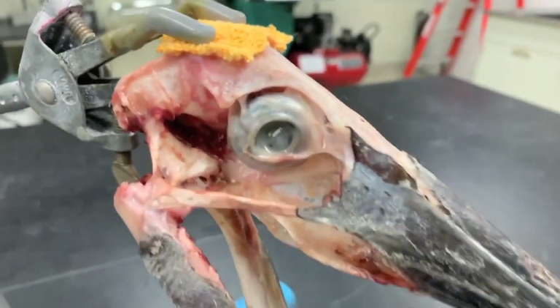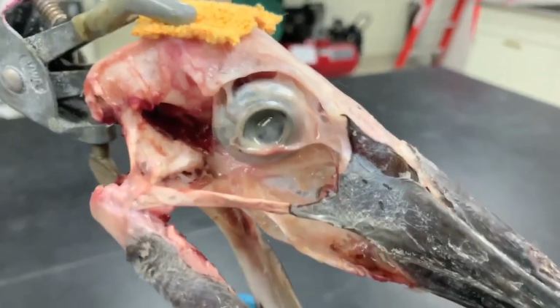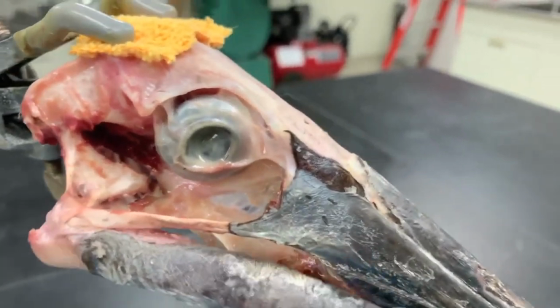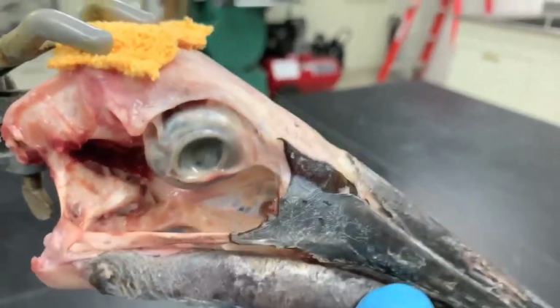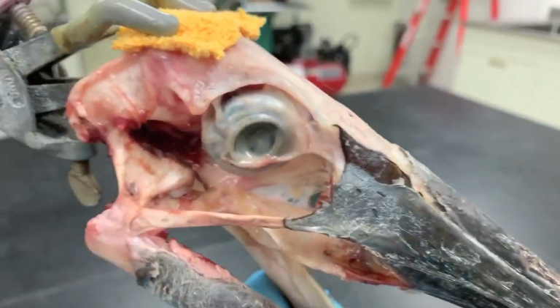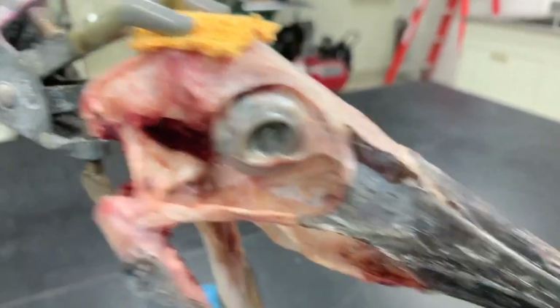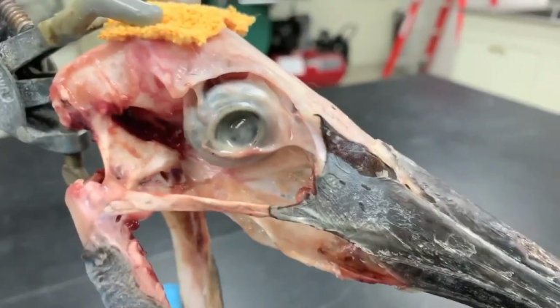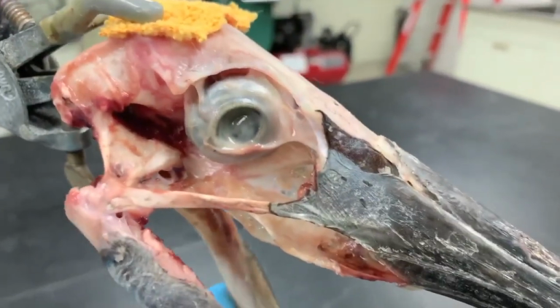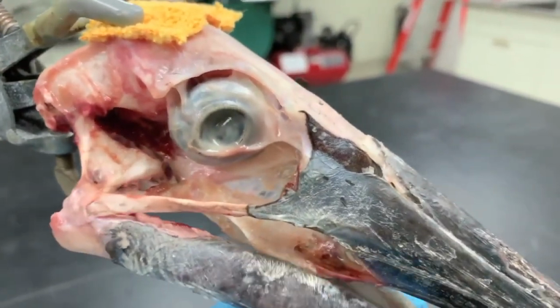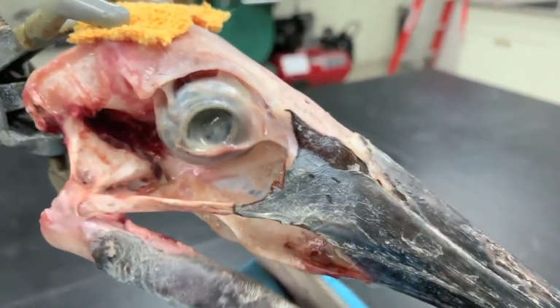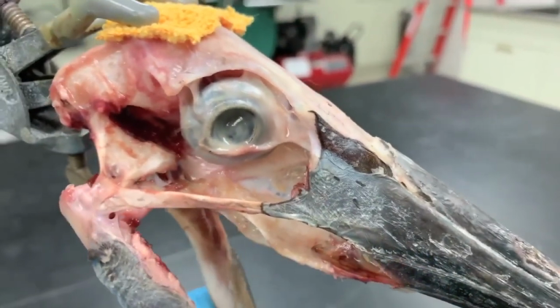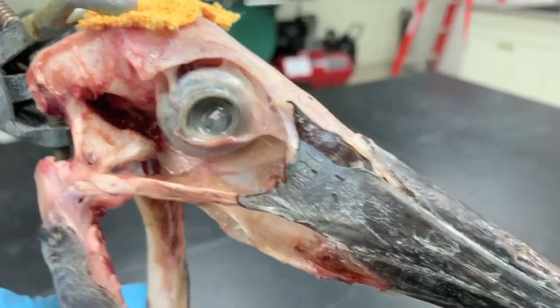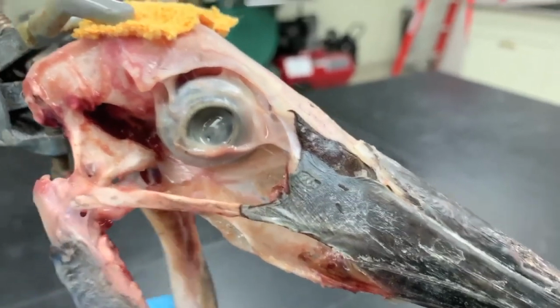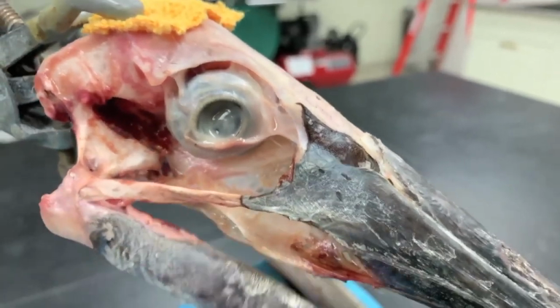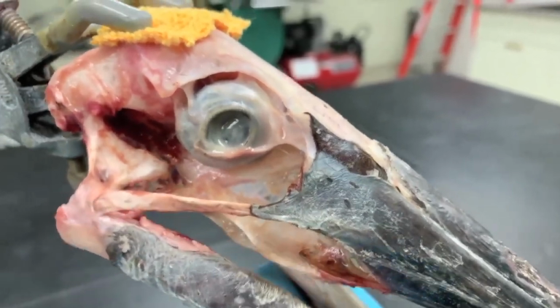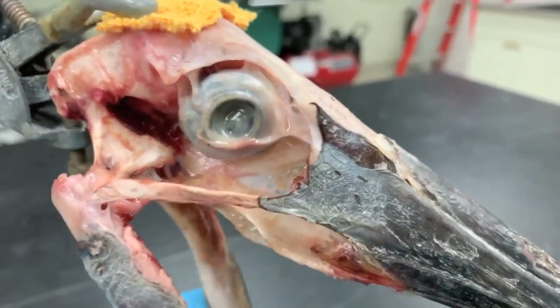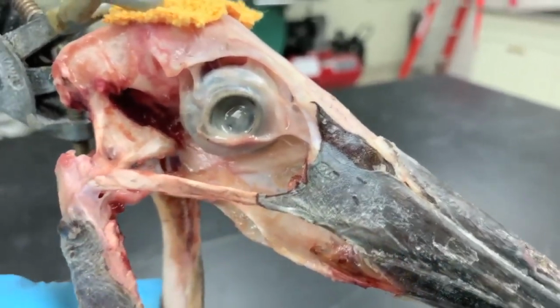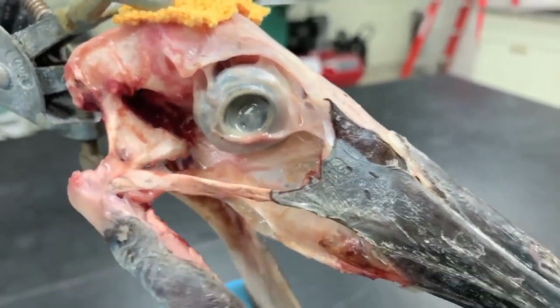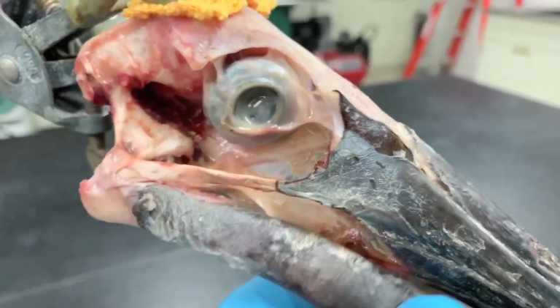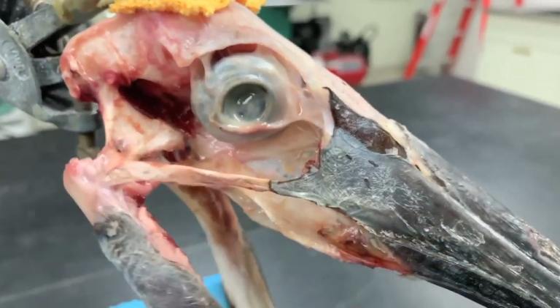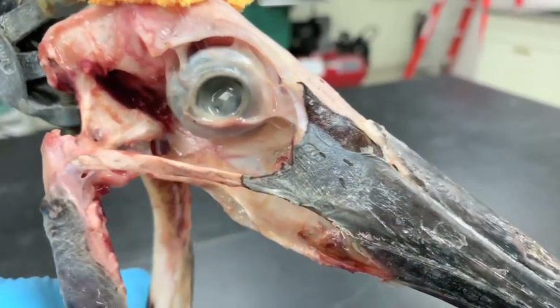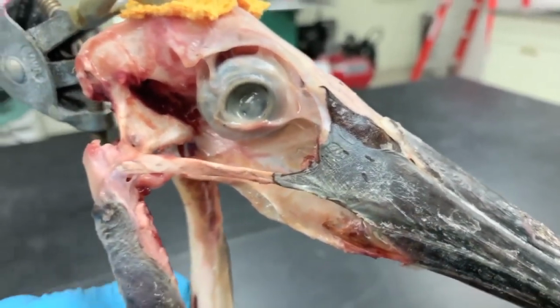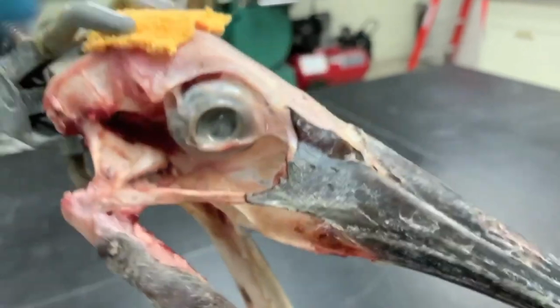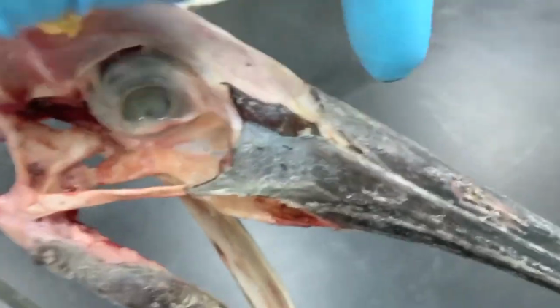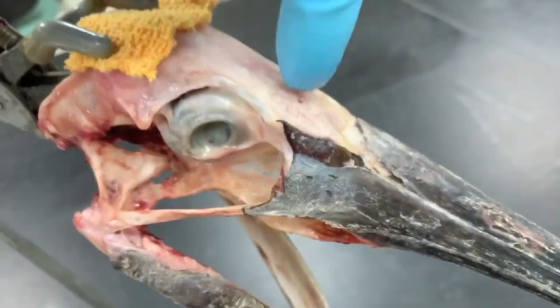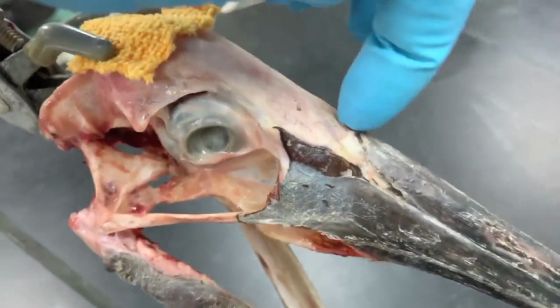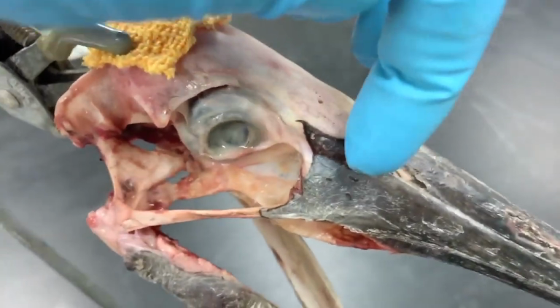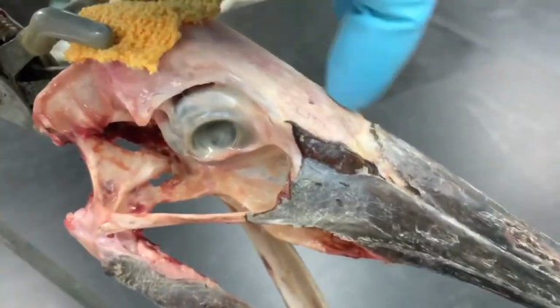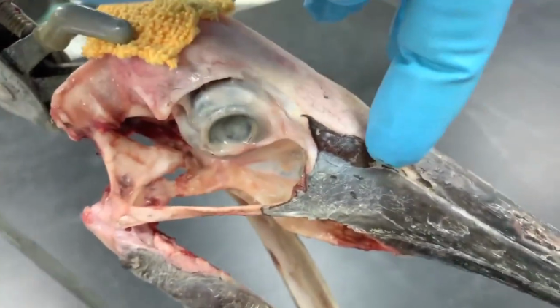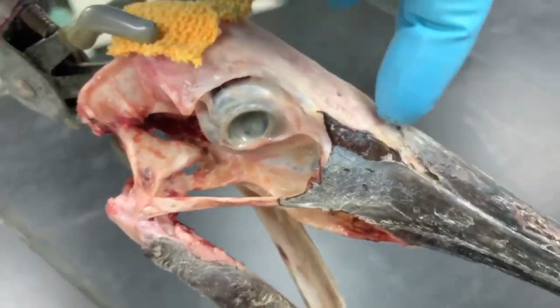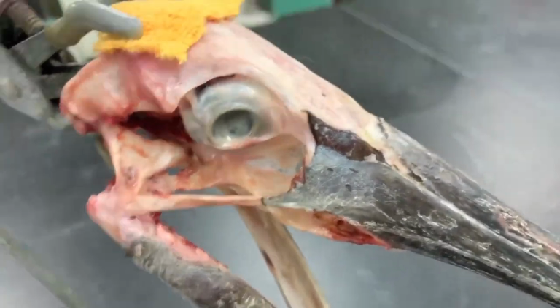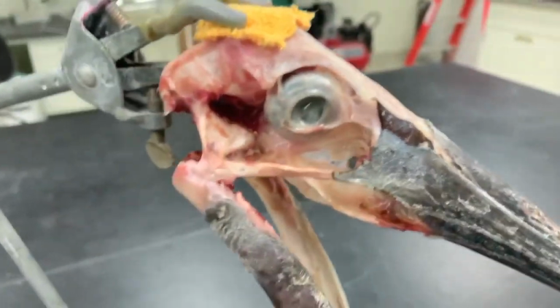And those palatal bones will then push the upper jaw dorsally. You can sort of see that happening right in there. And what the upper jaw is rotating around is something called the craniofacial hinge, right up there.